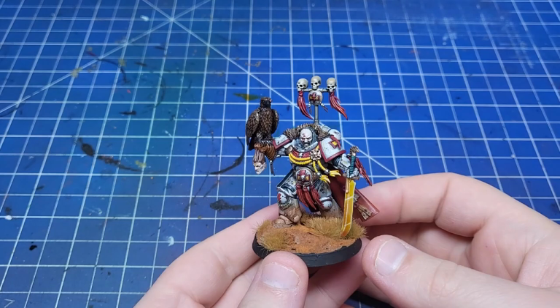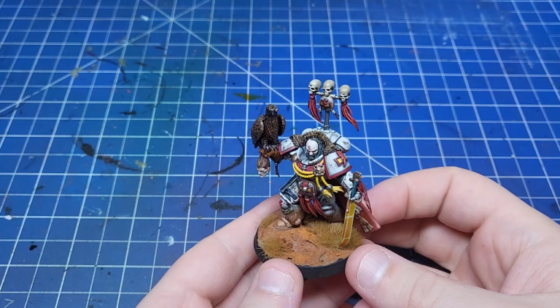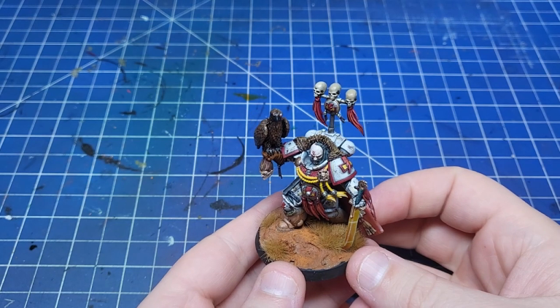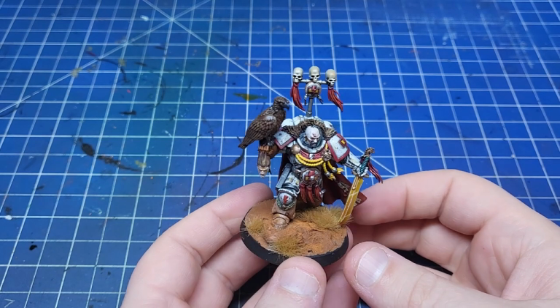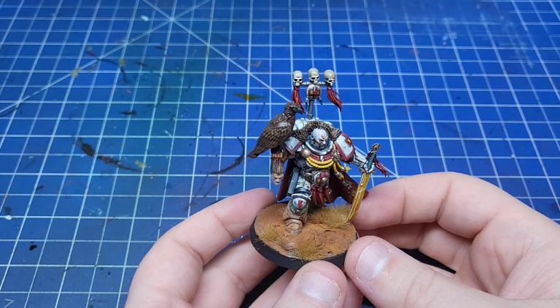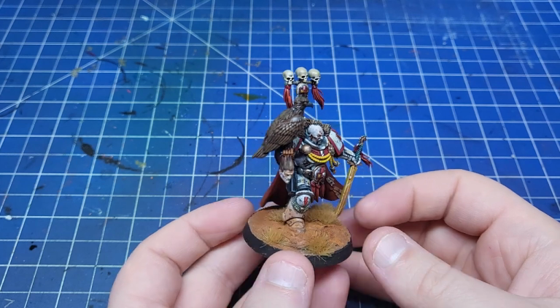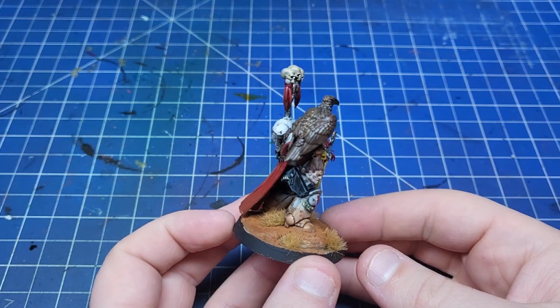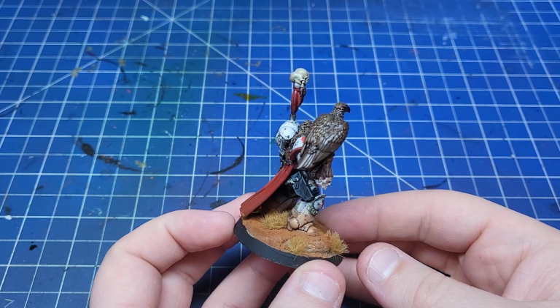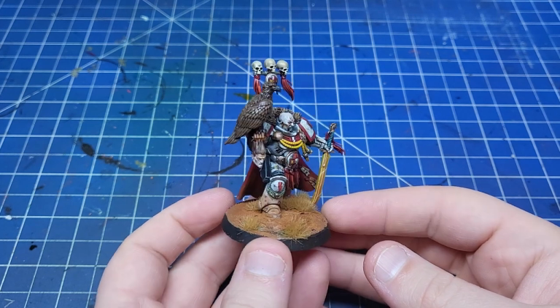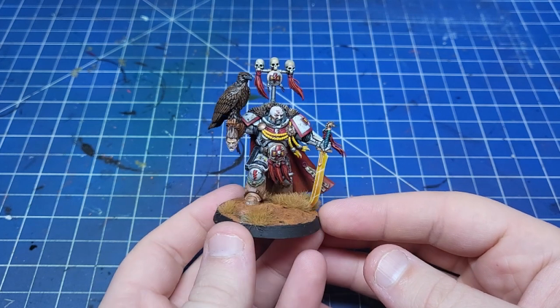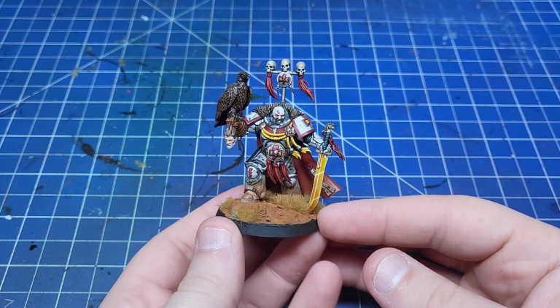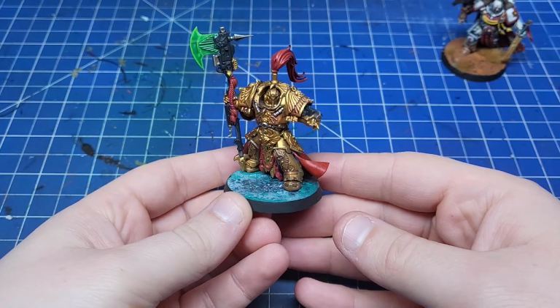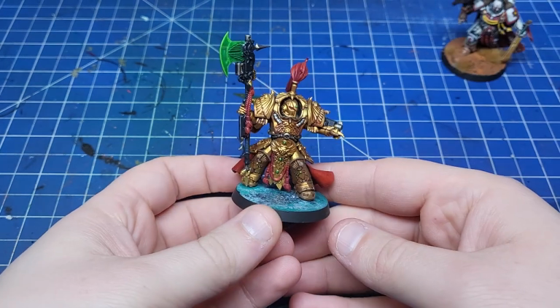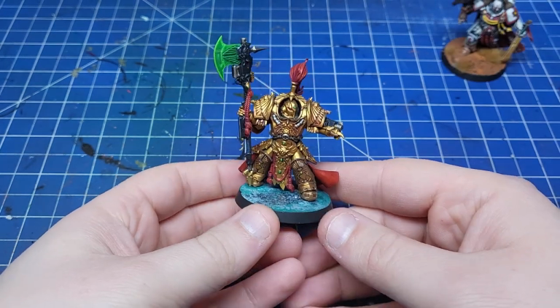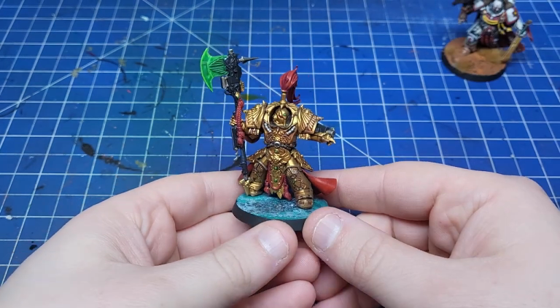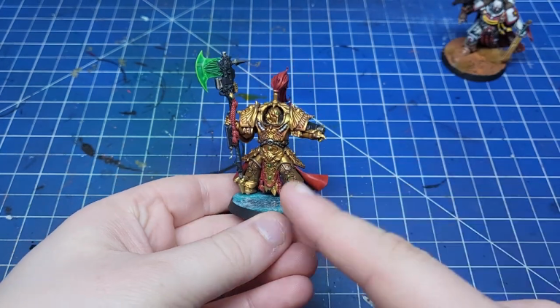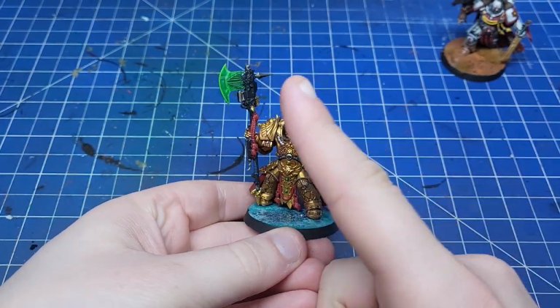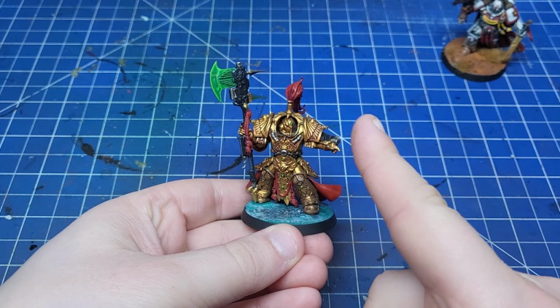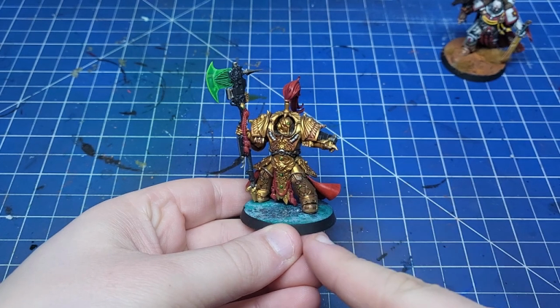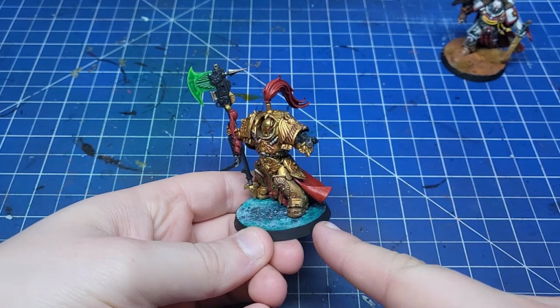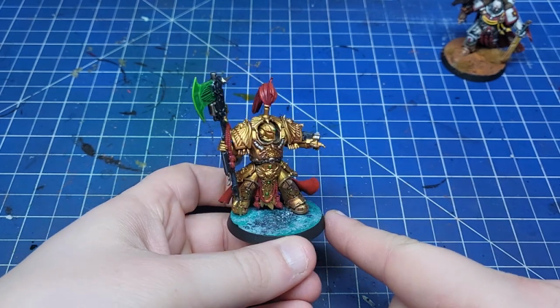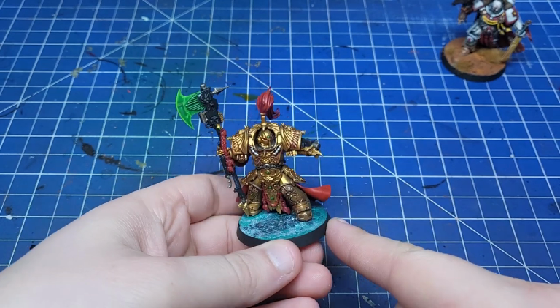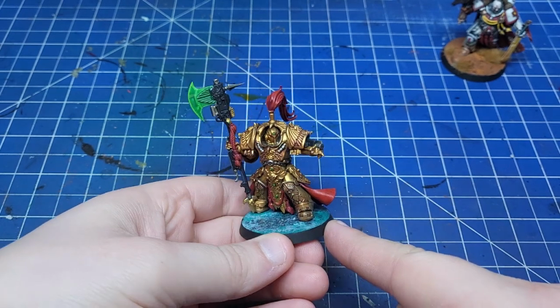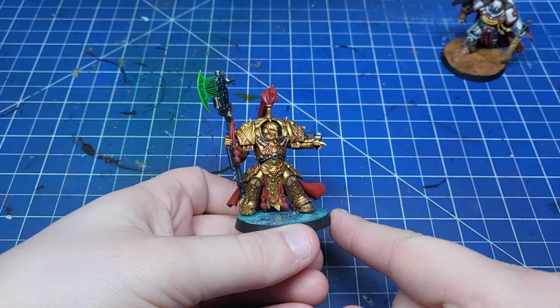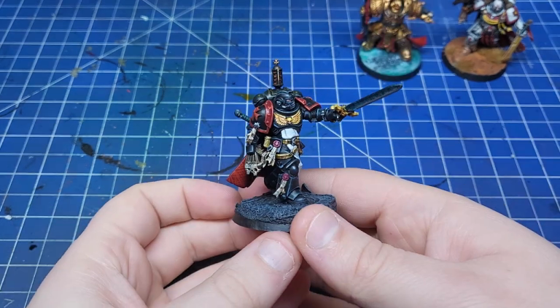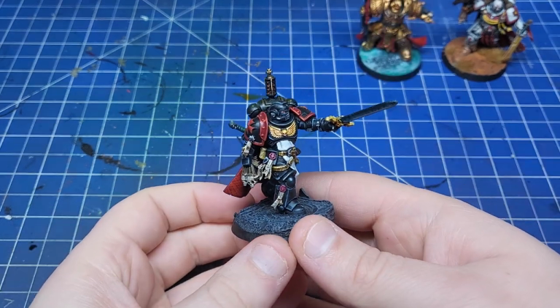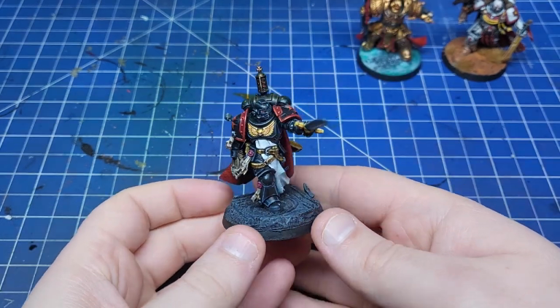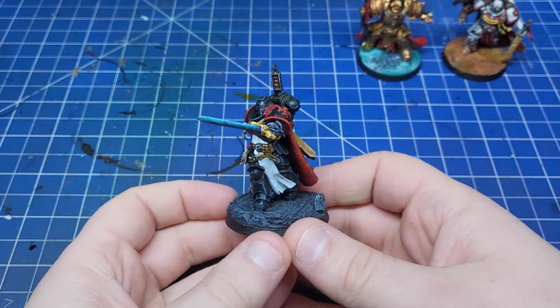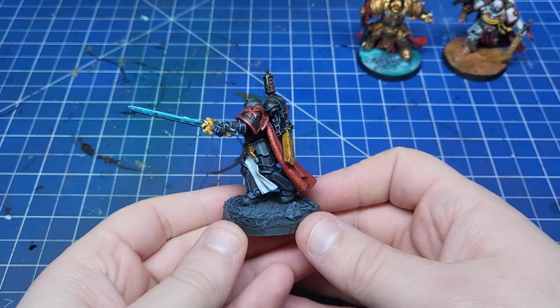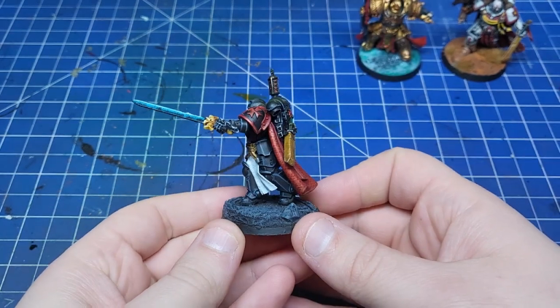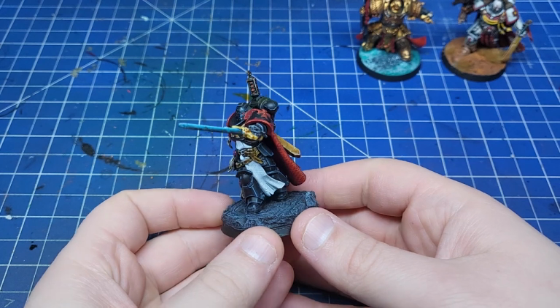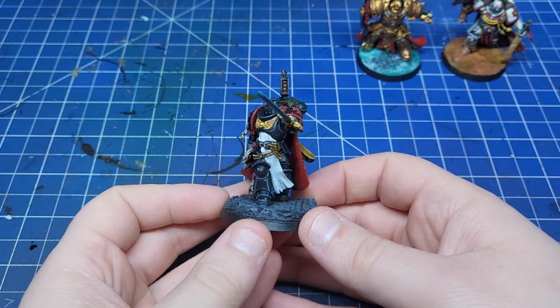Hello everybody, welcome to the channel. This week we're going to be talking about bases. We're going to start by looking at types of bases. You've got slightly more plain ones that complement the mini, but aren't necessarily that interesting by themselves. These generally allow the mini to shine more than the base.